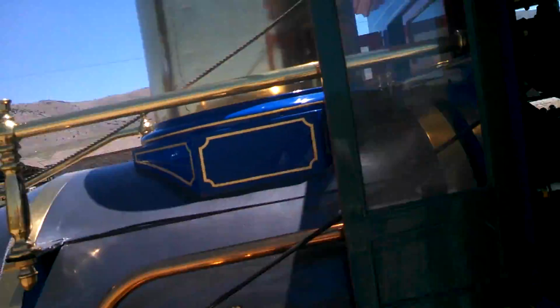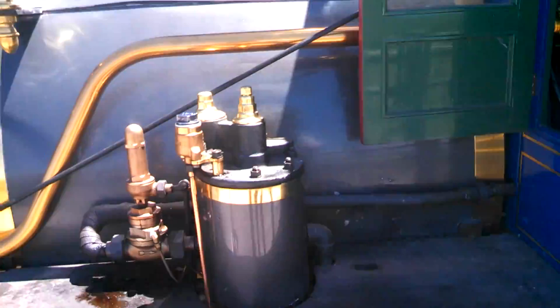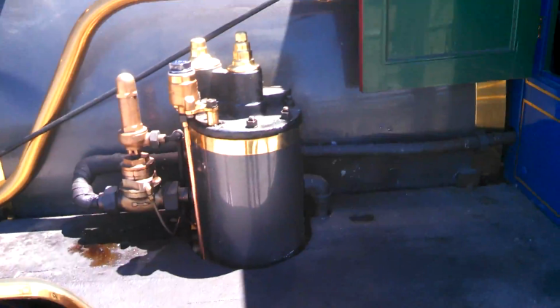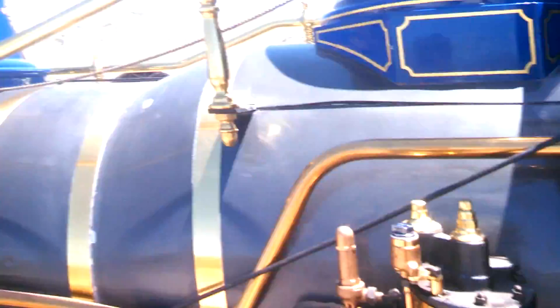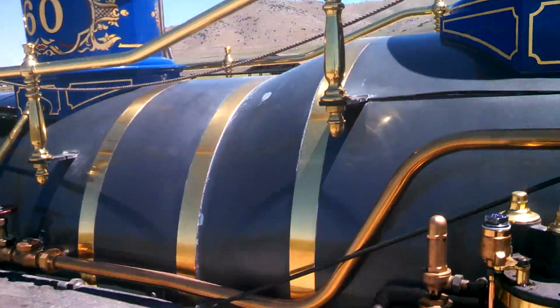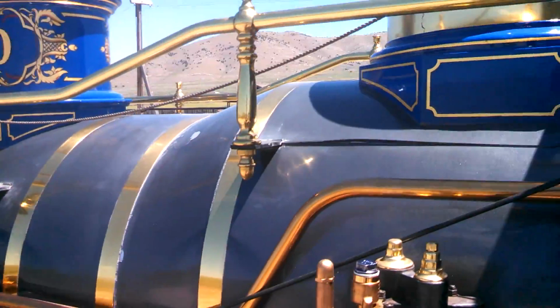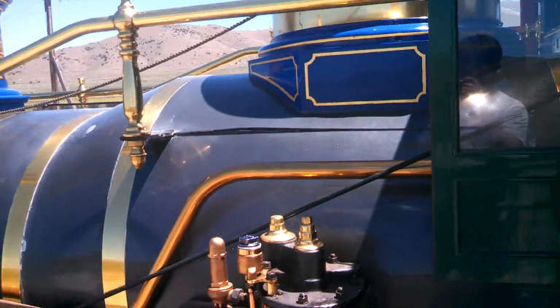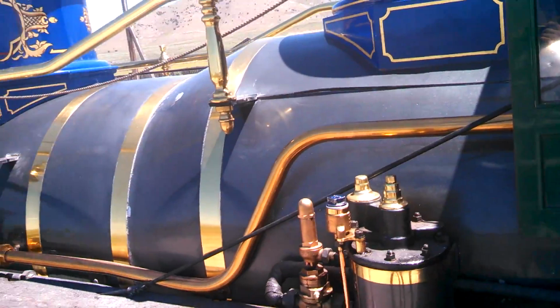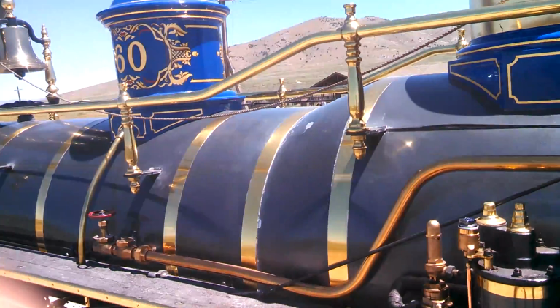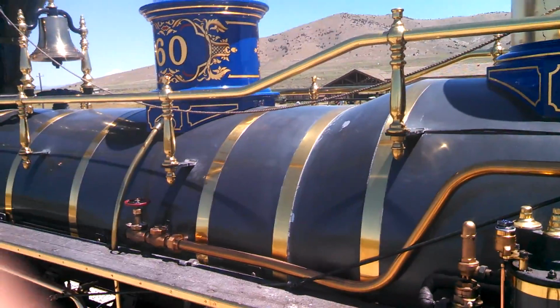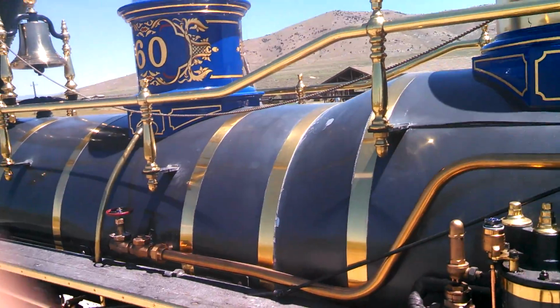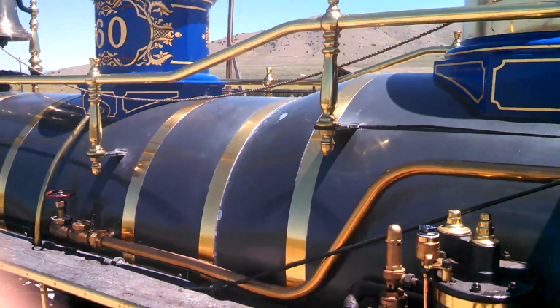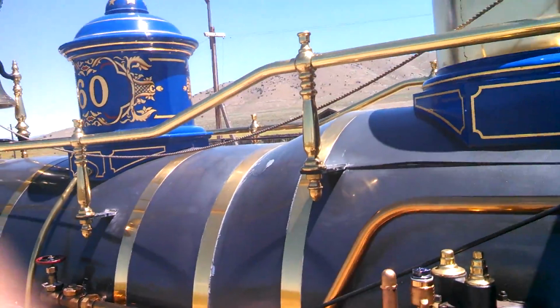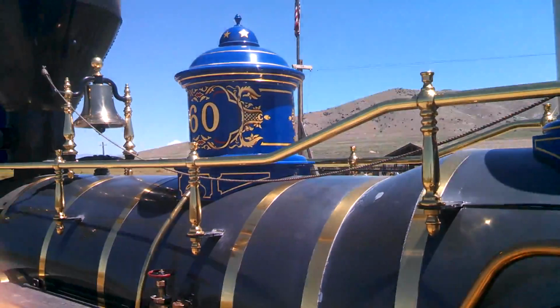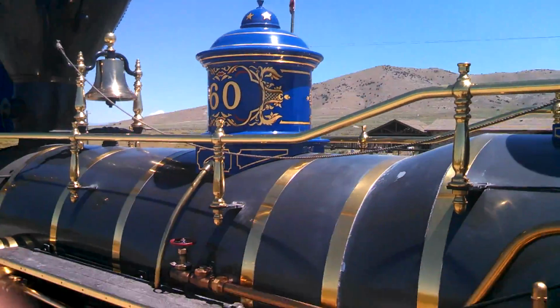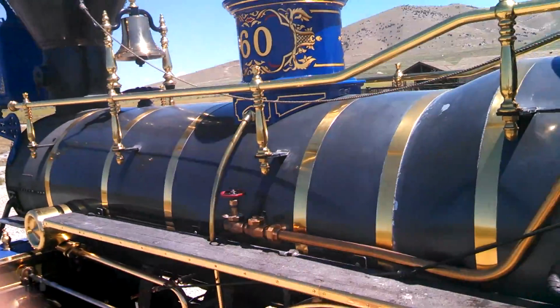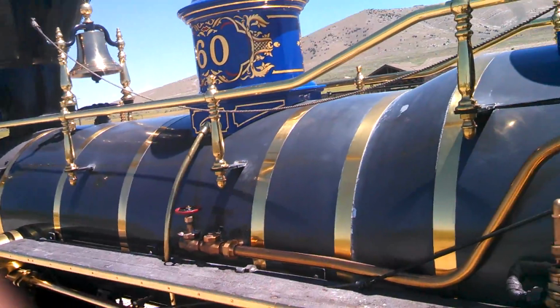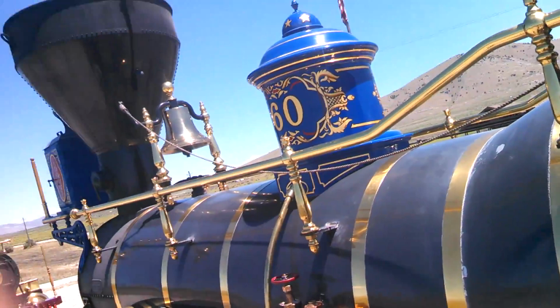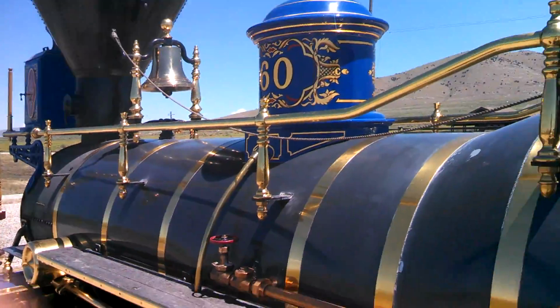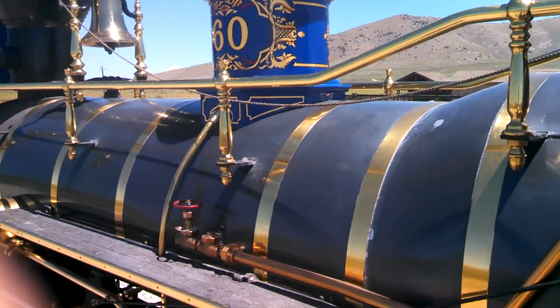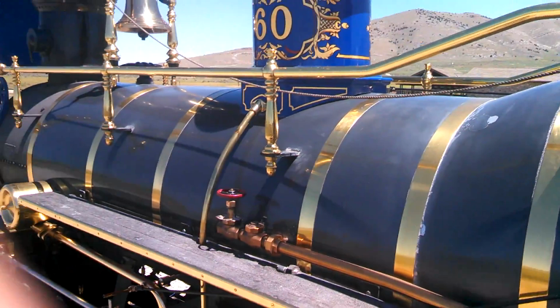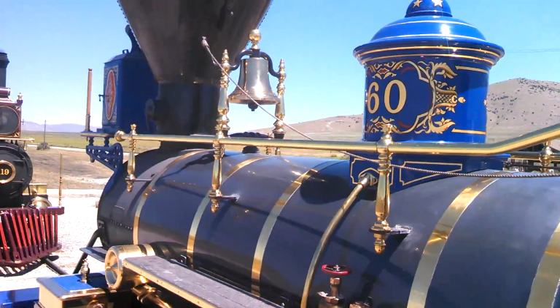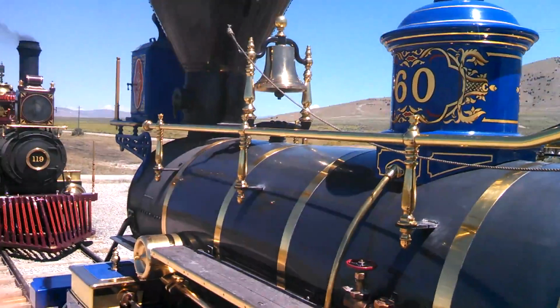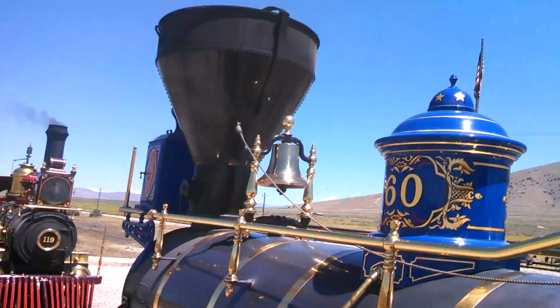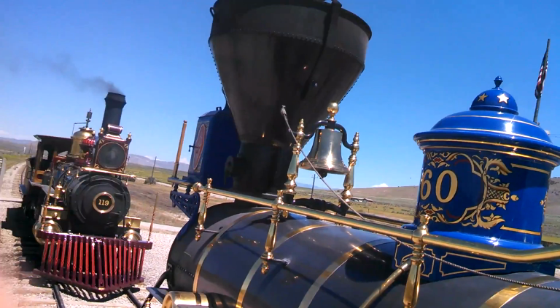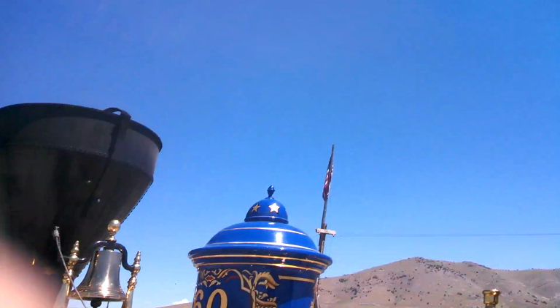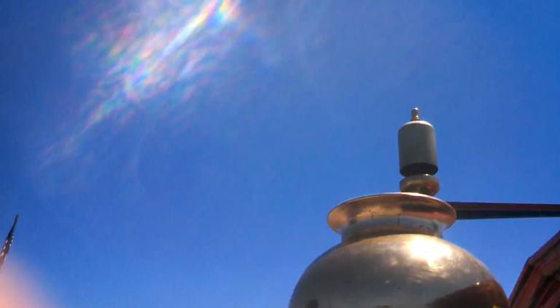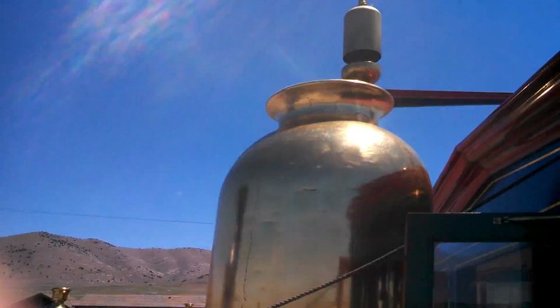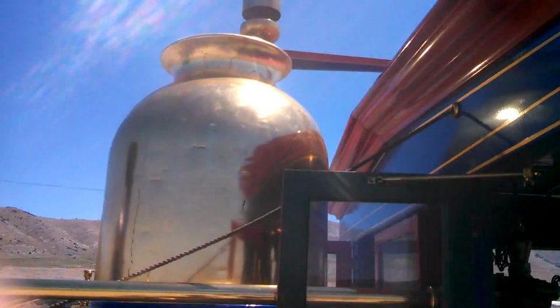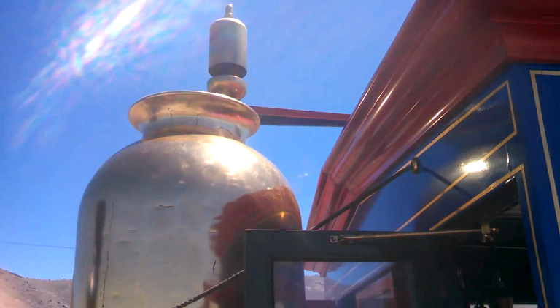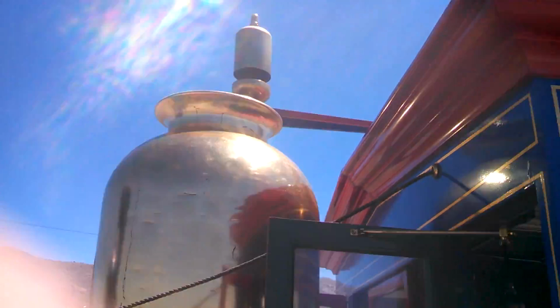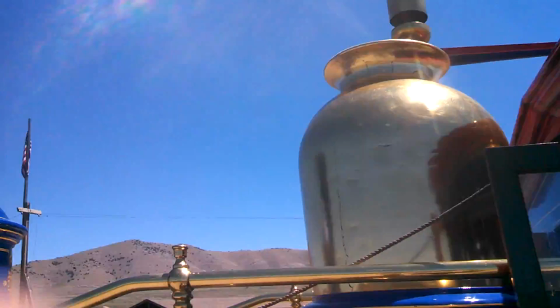And then the oil and the big round thing — whatever it's called. And that's the bell hooked on here, and there's the whistle on the Jupiter.